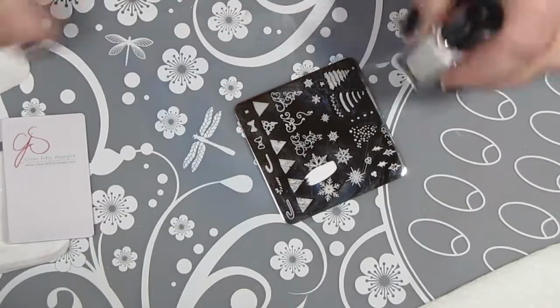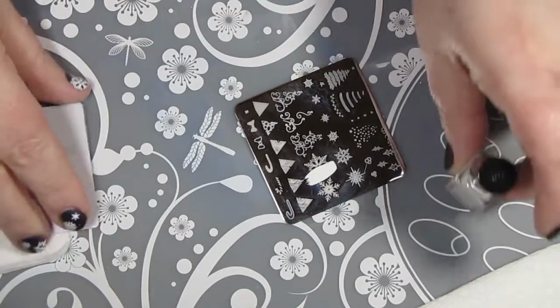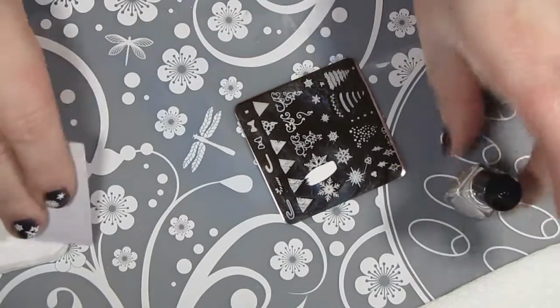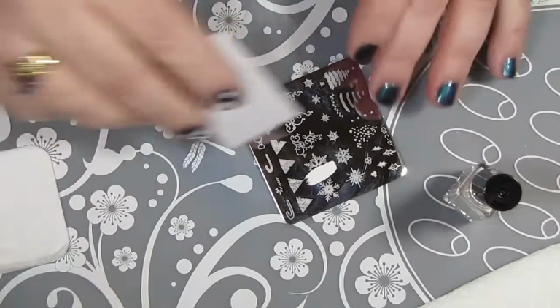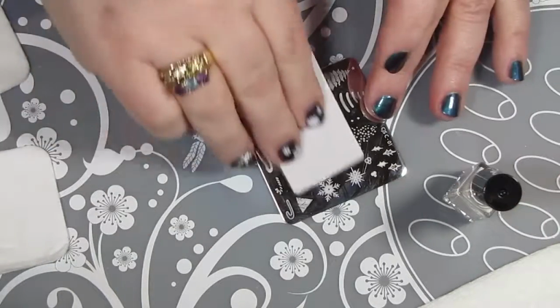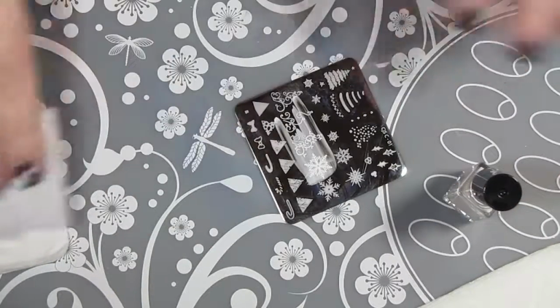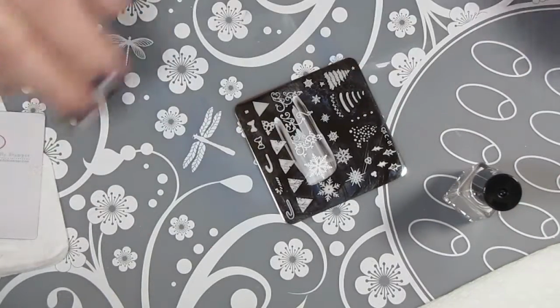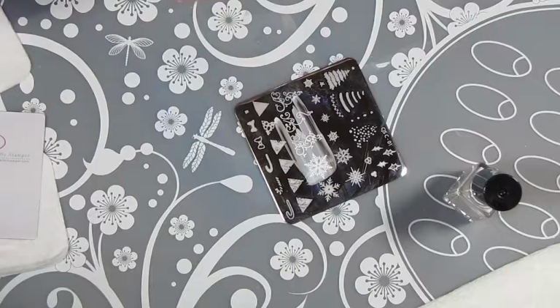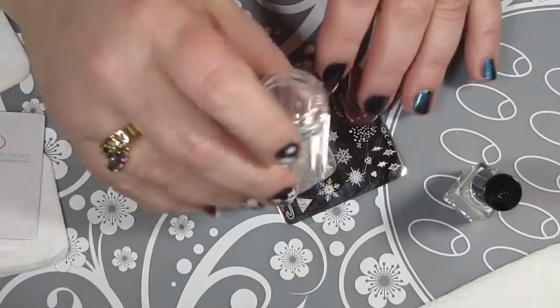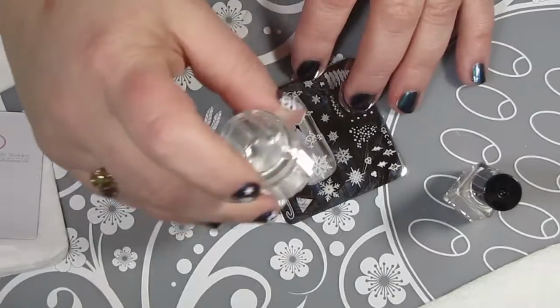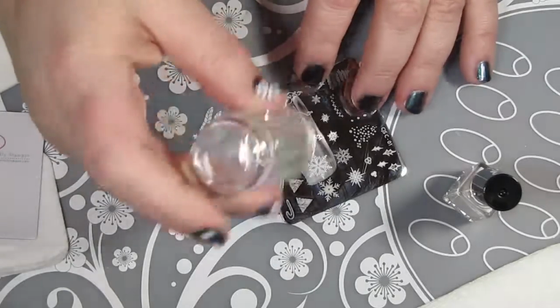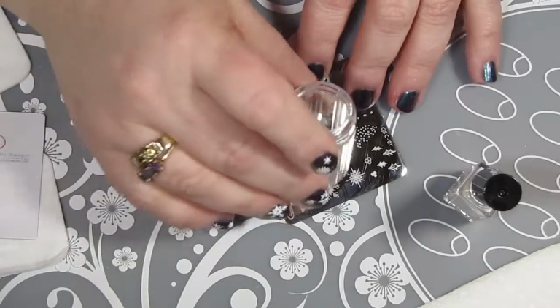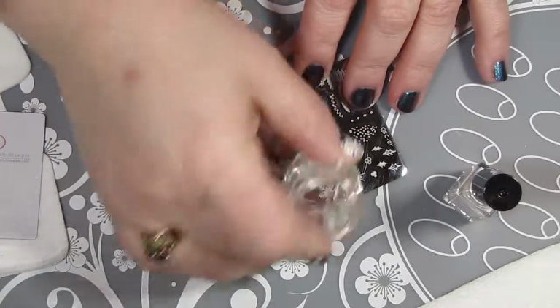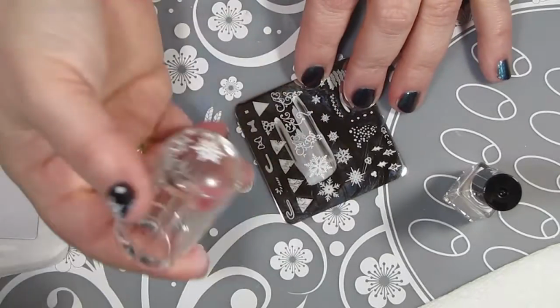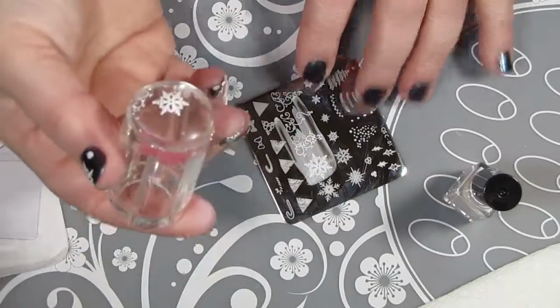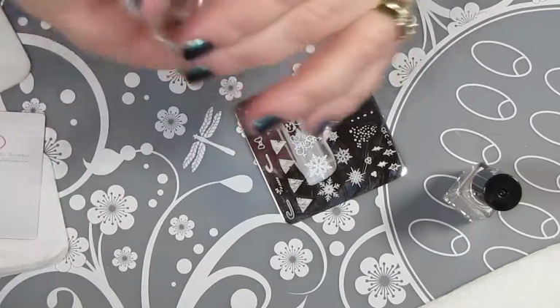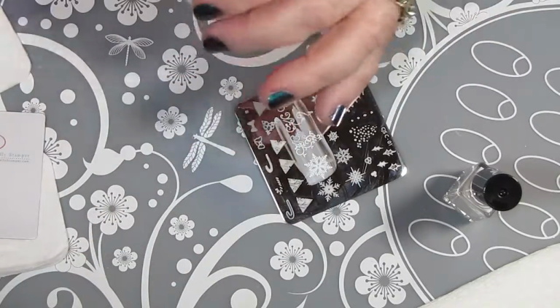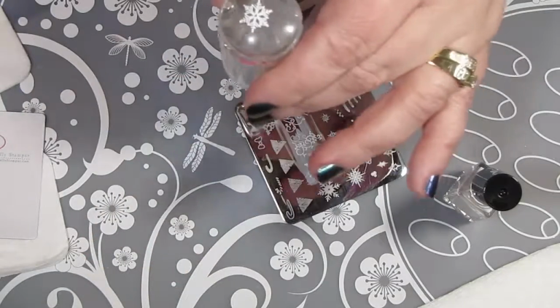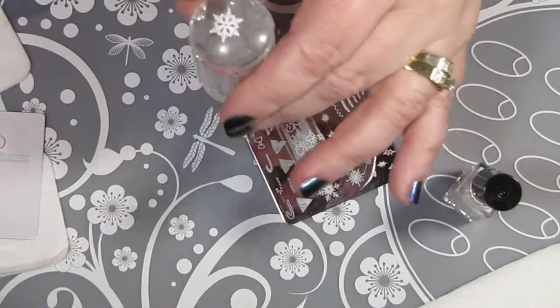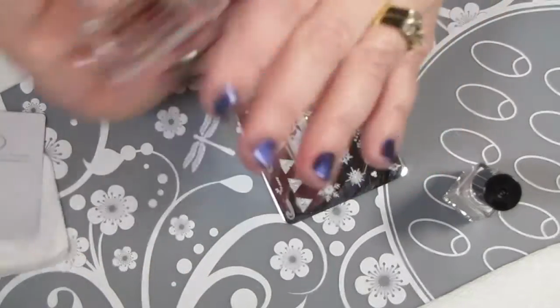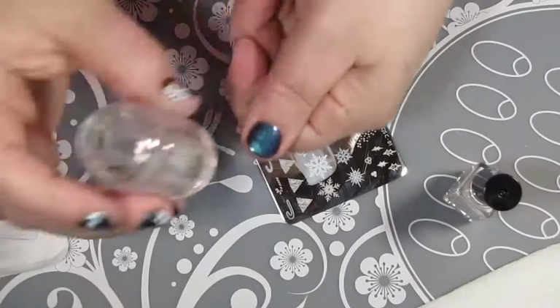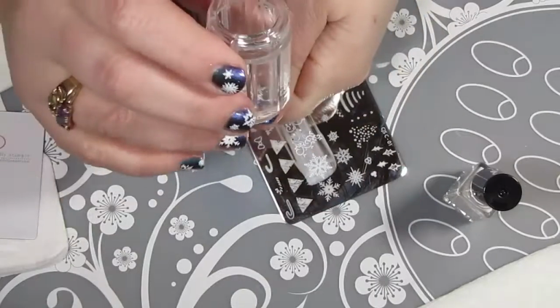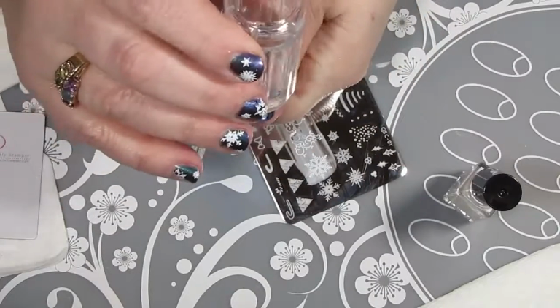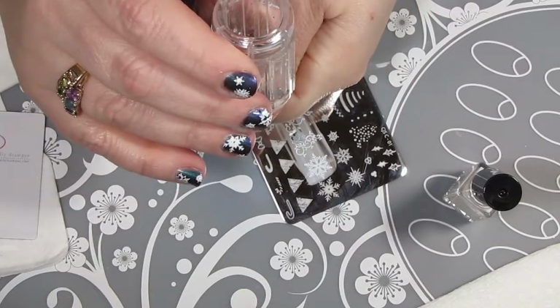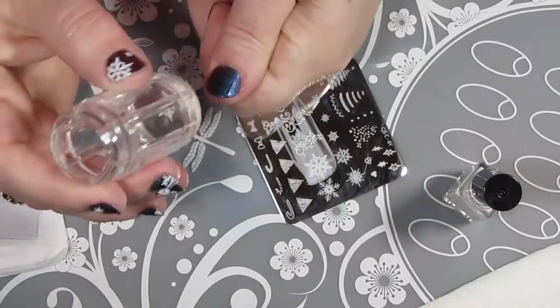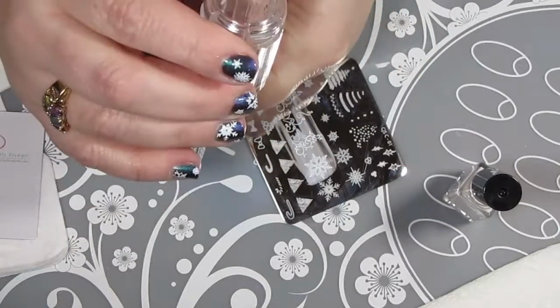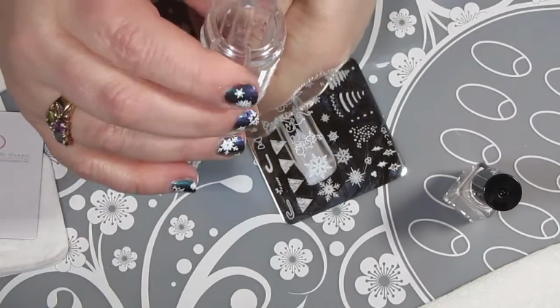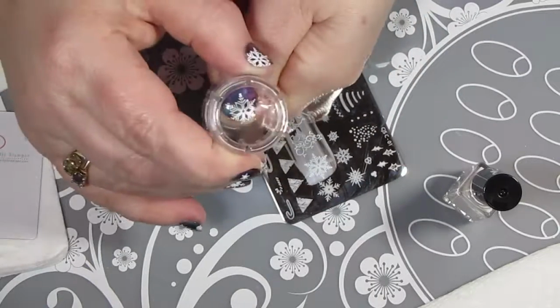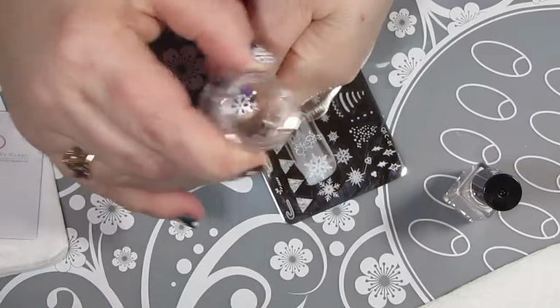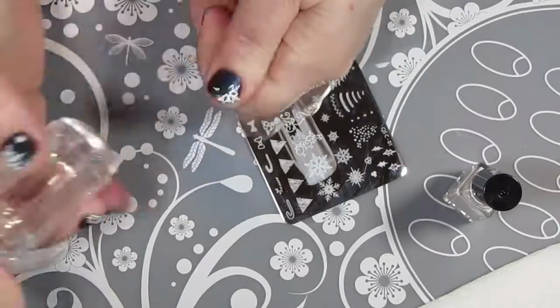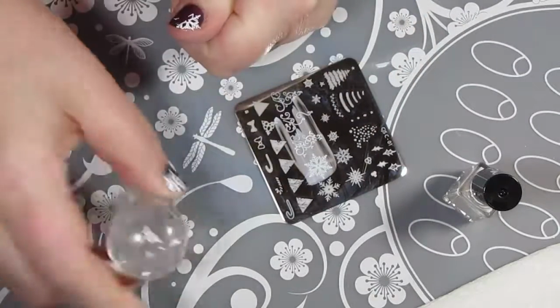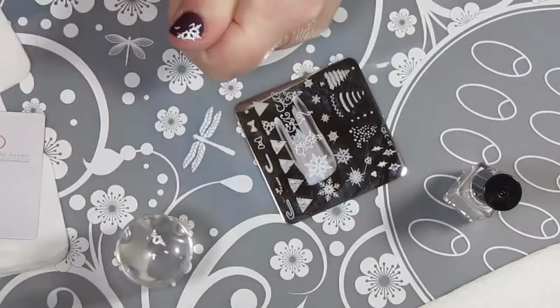I did have some problems with my stamping polish because it had gotten a little bit thick over time. After I was done with this video, I spoke to Clear Jelly Stamper and they told me to just thin it out with some nail lacquer thinner, and that worked really great.